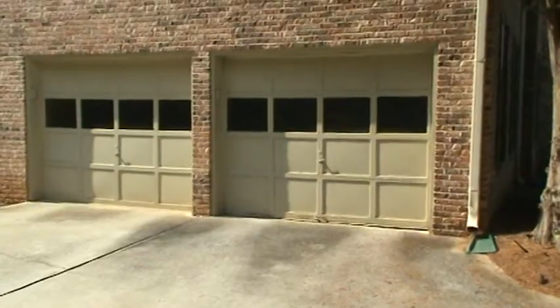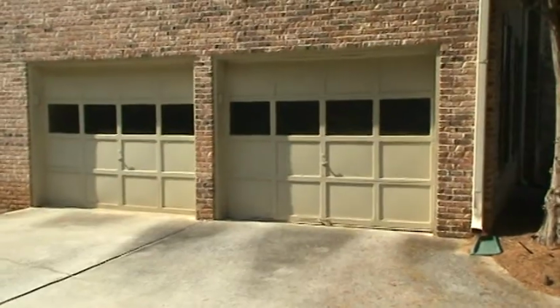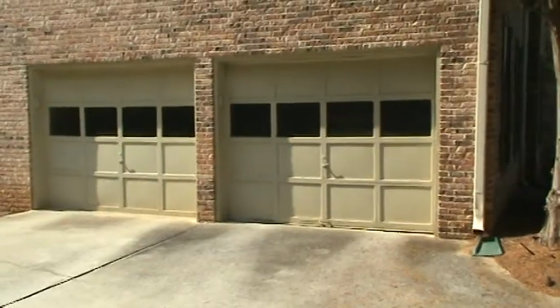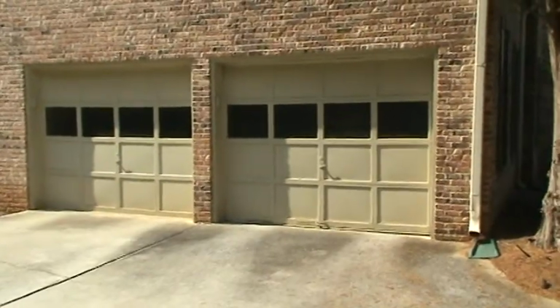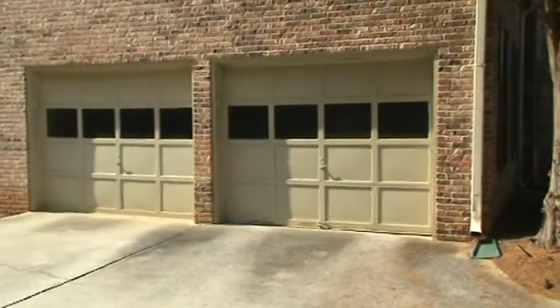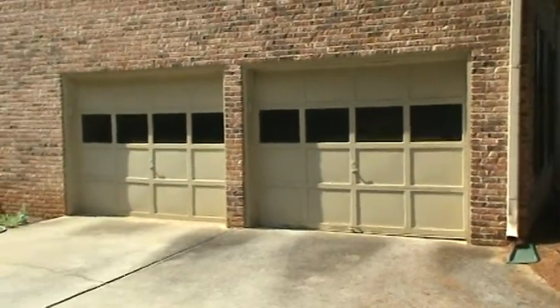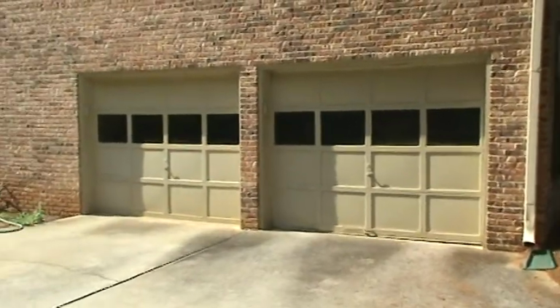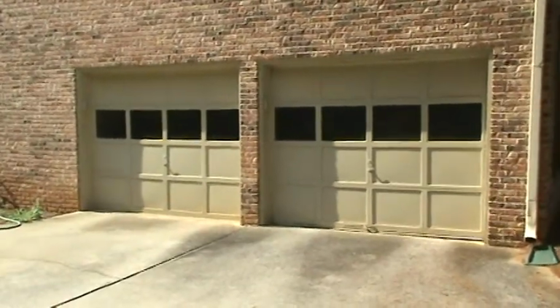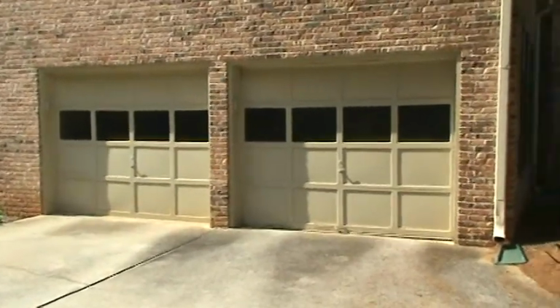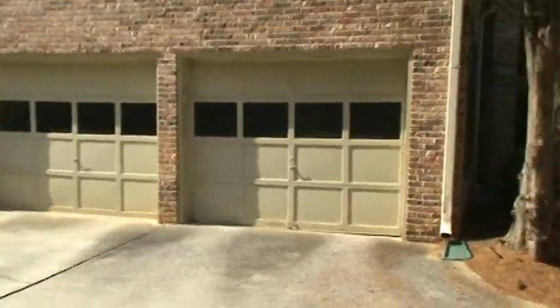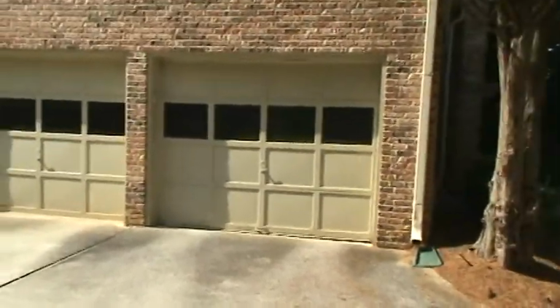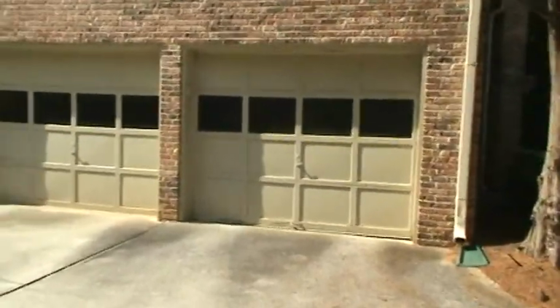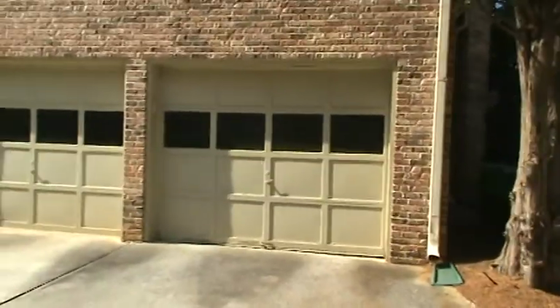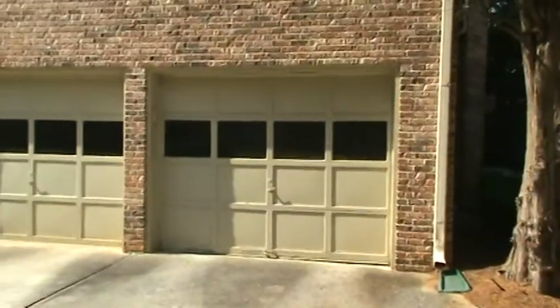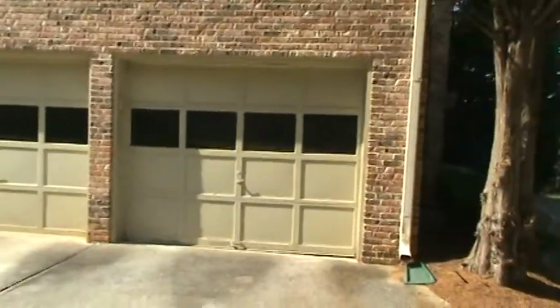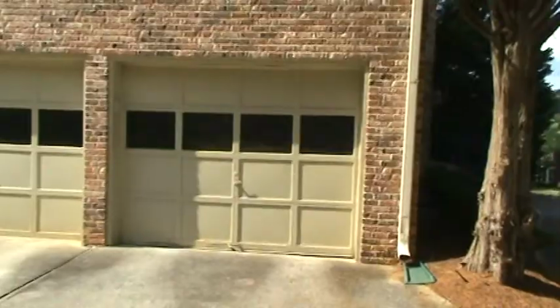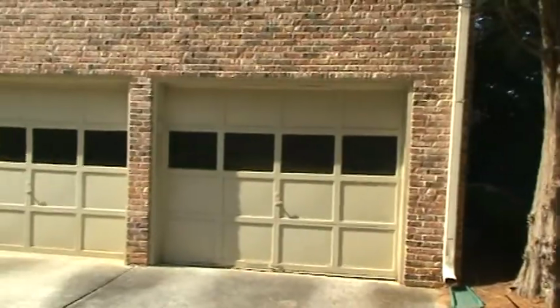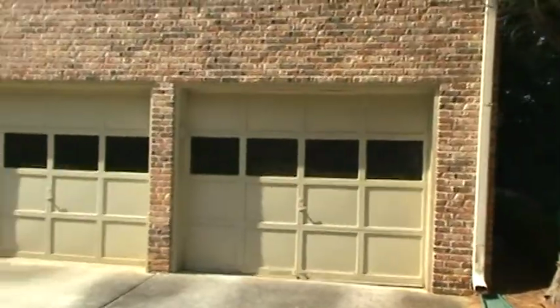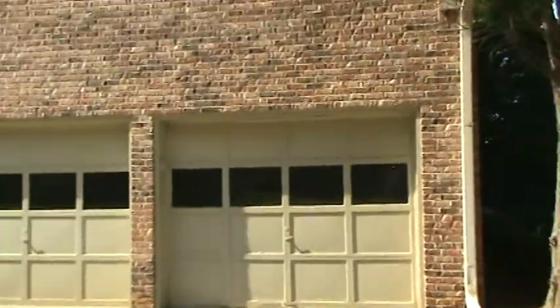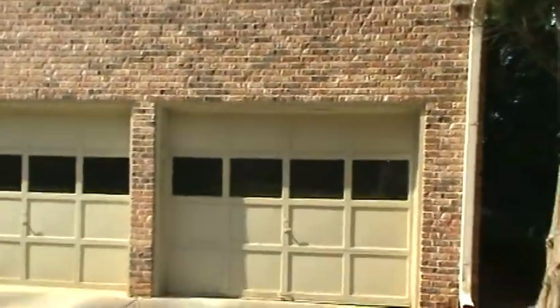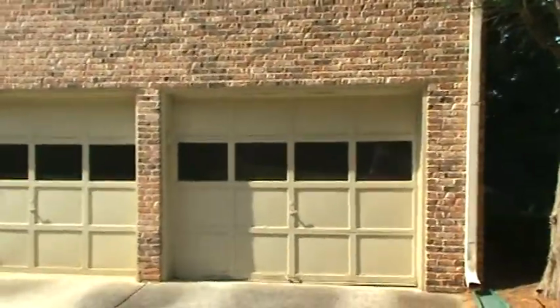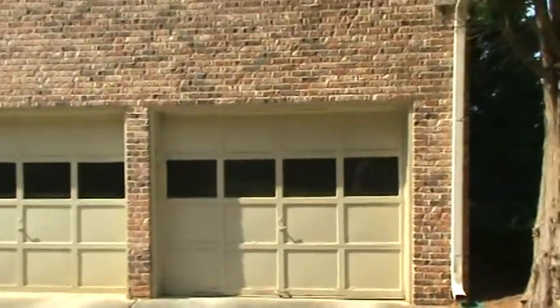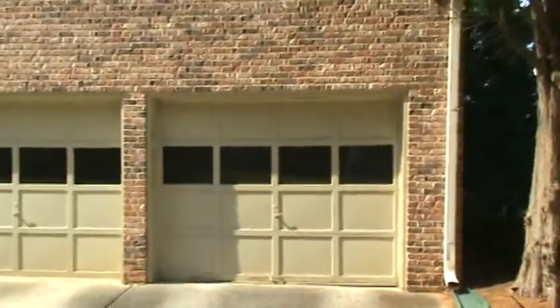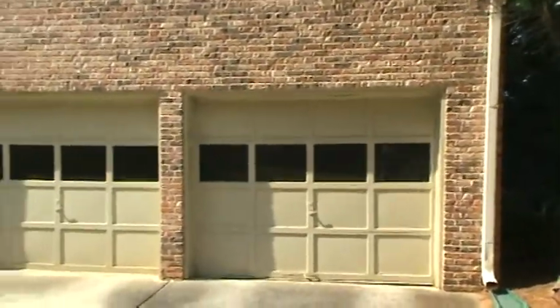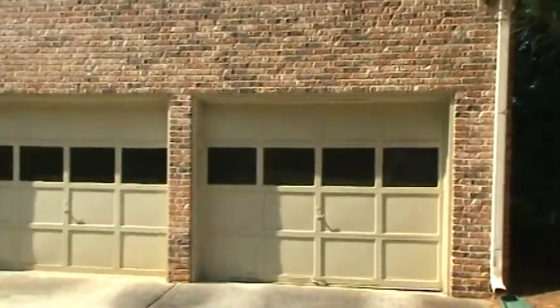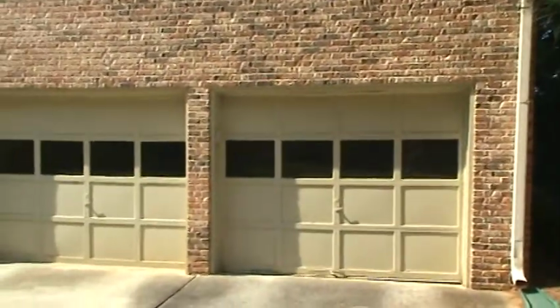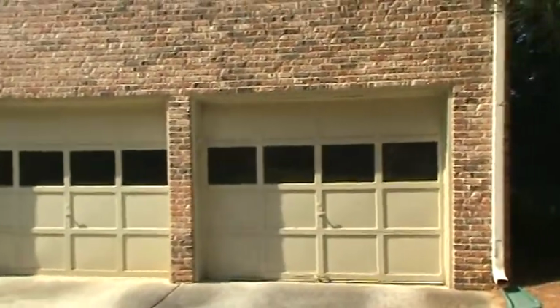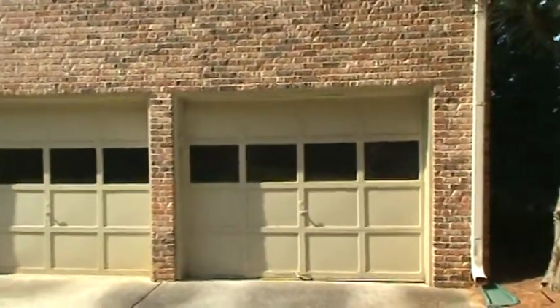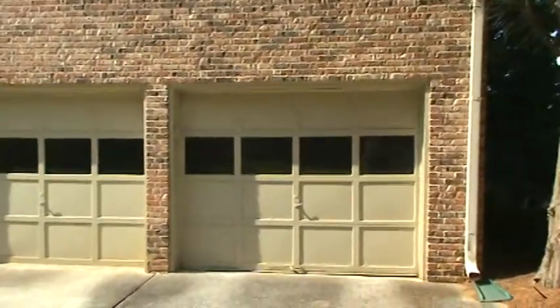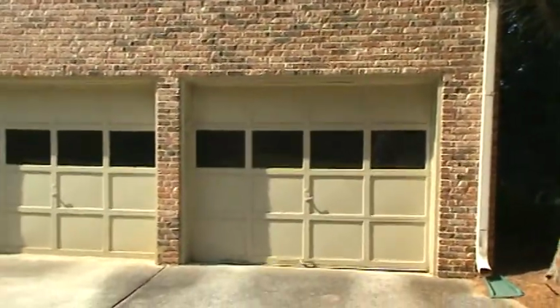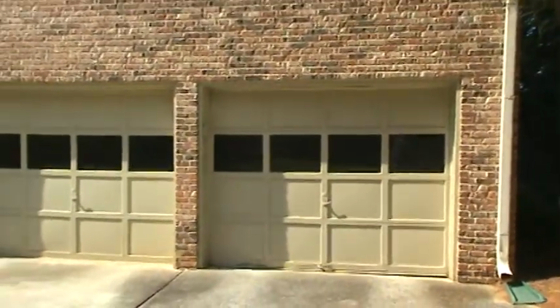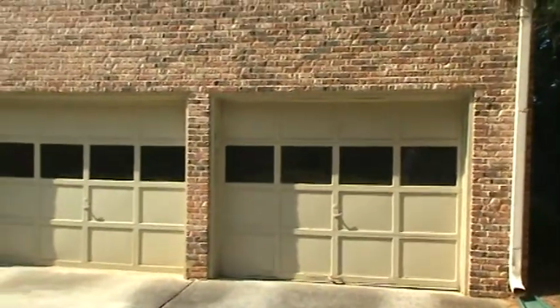Hello again, Andy with HandyAndyHome.com, Handy Andy Handyman. You can catch us at 770-912-2829.